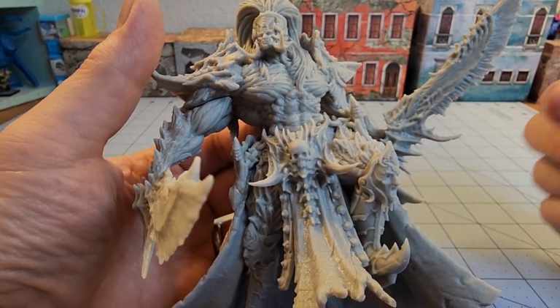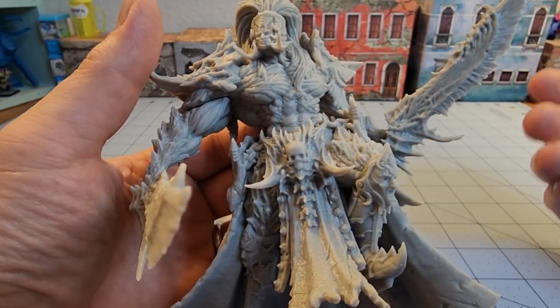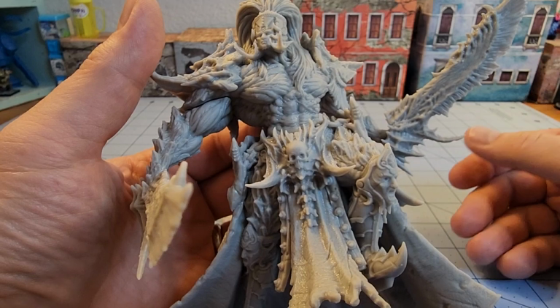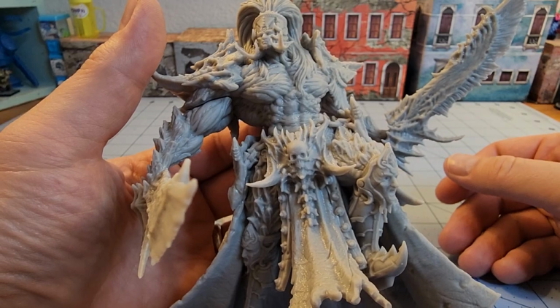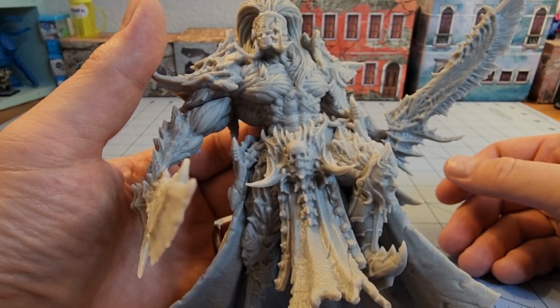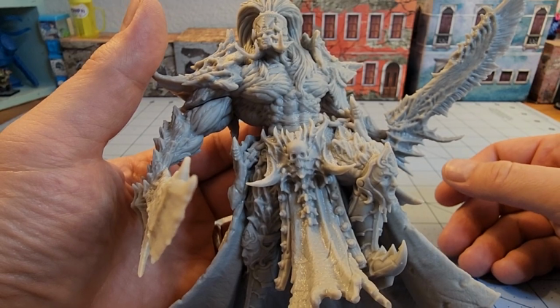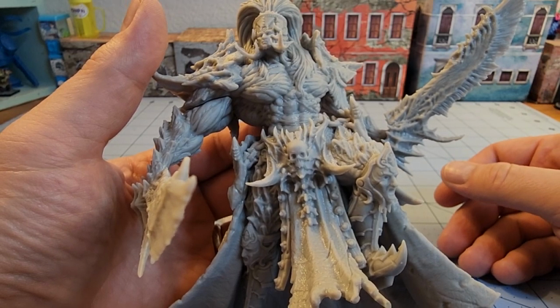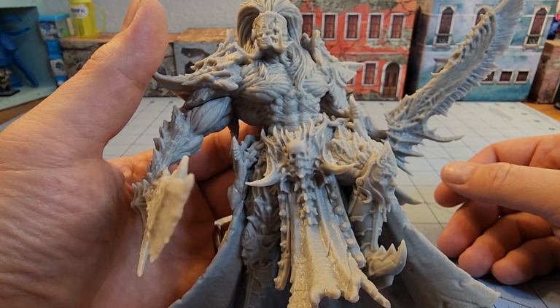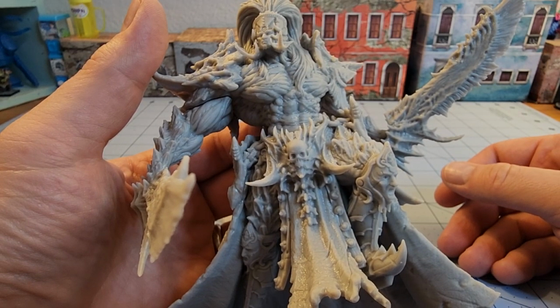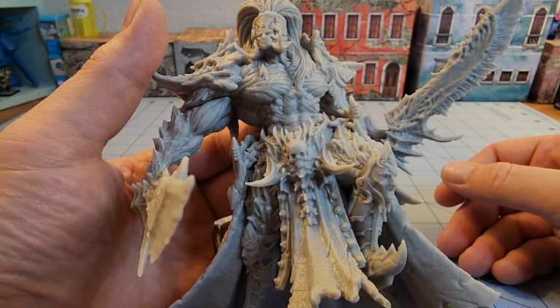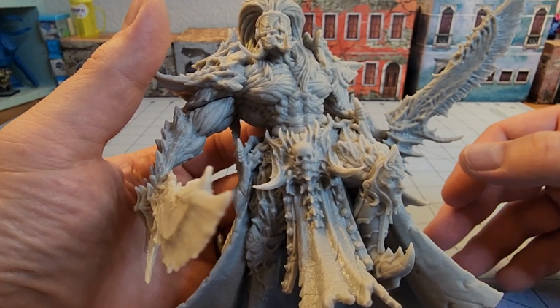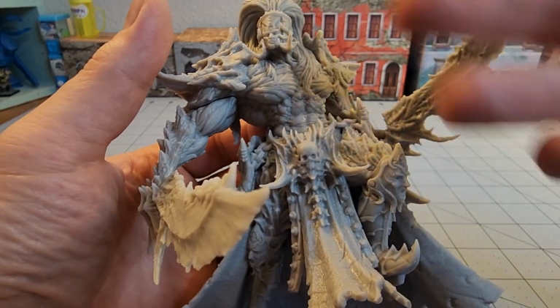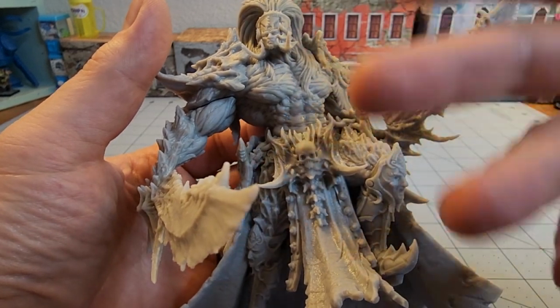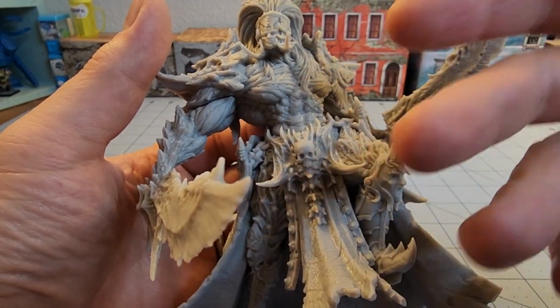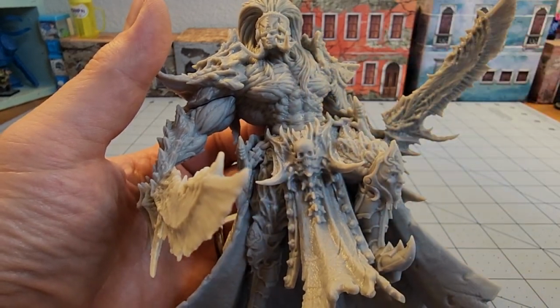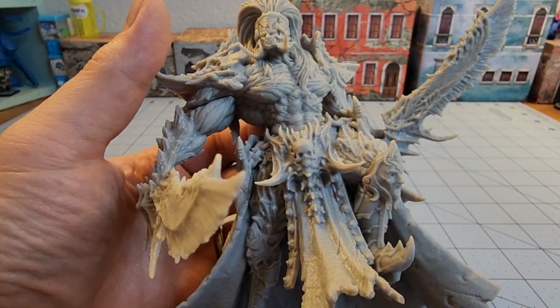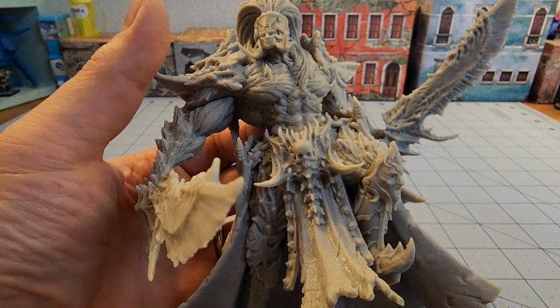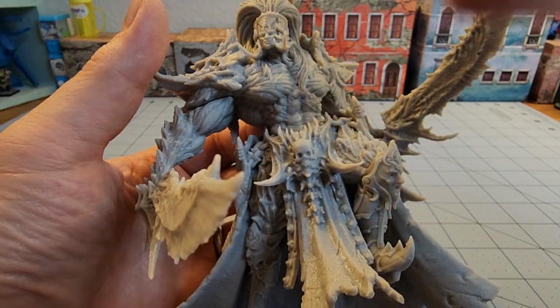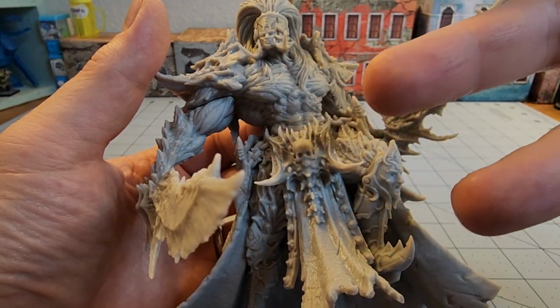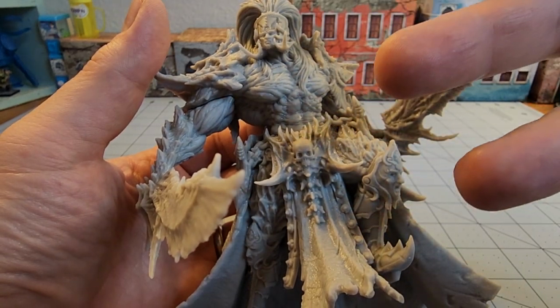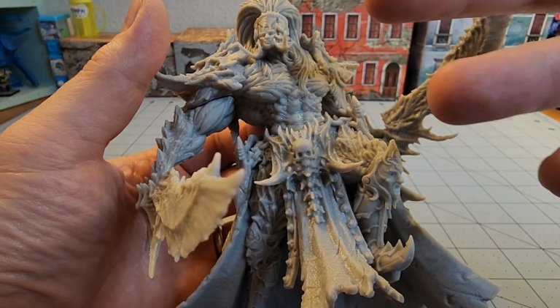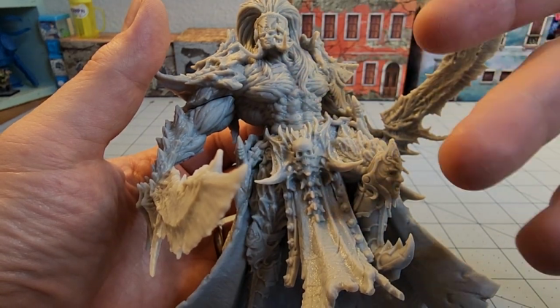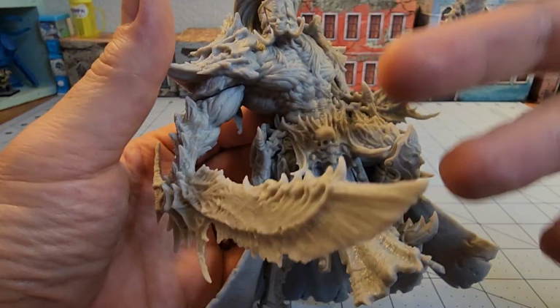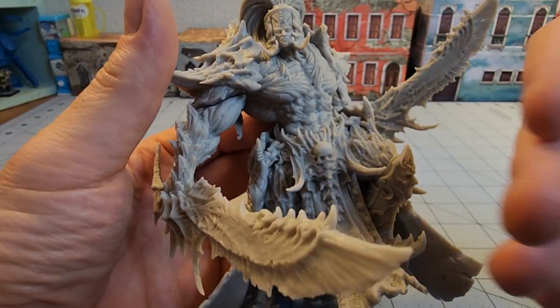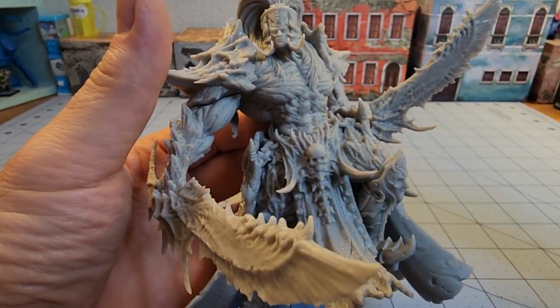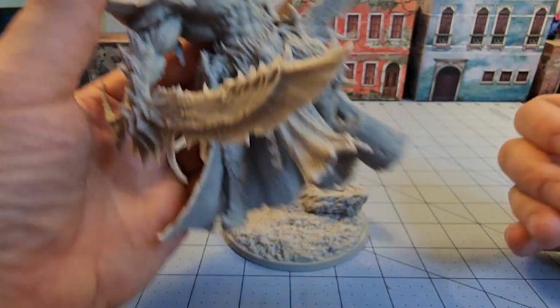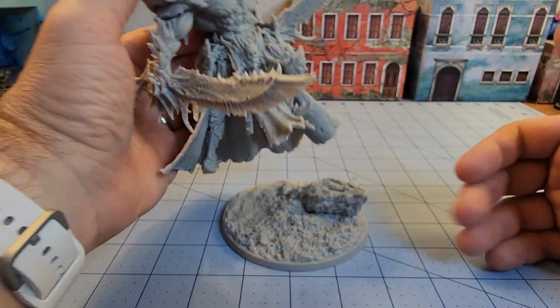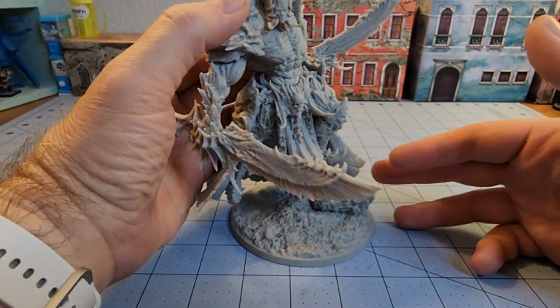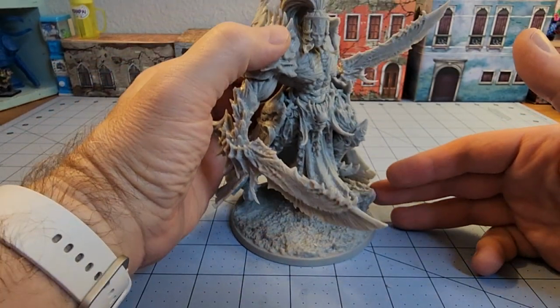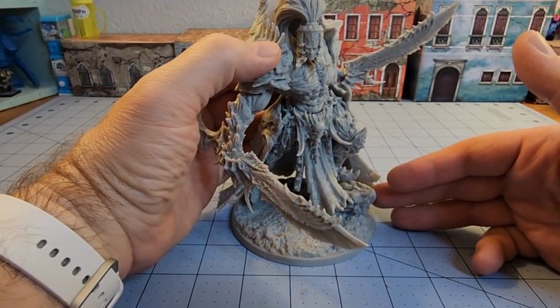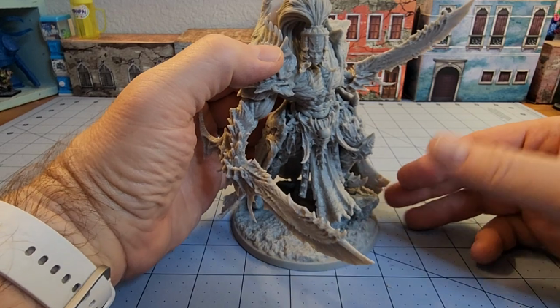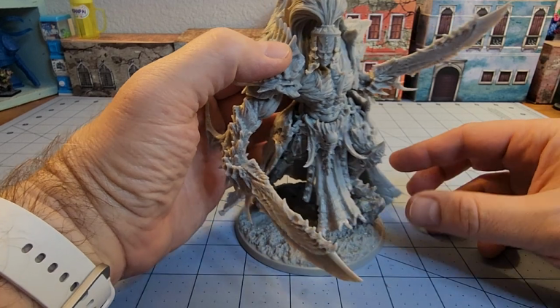Creature Caster does put out some pretty showstopper models in terms of overall detail, both their cast resin stuff as well as most of their offerings so far.